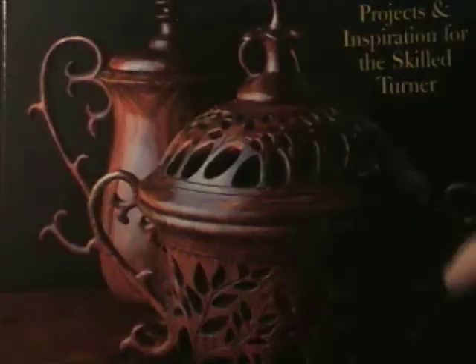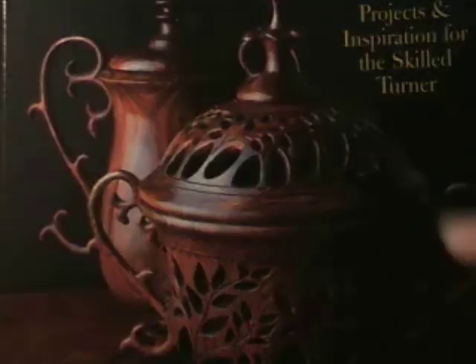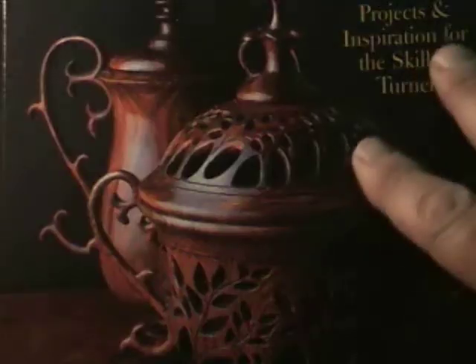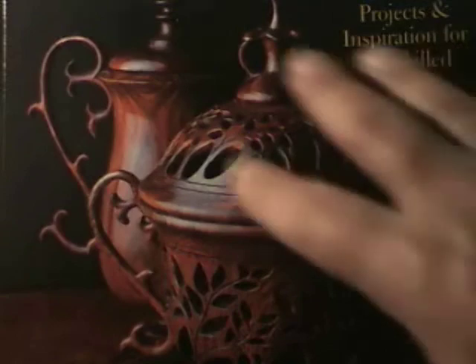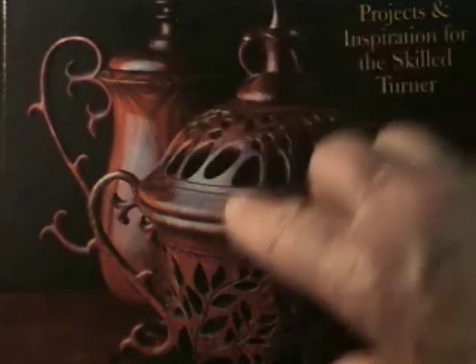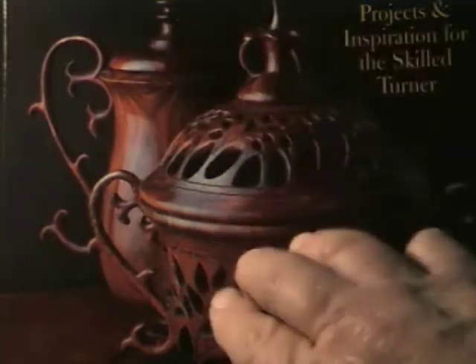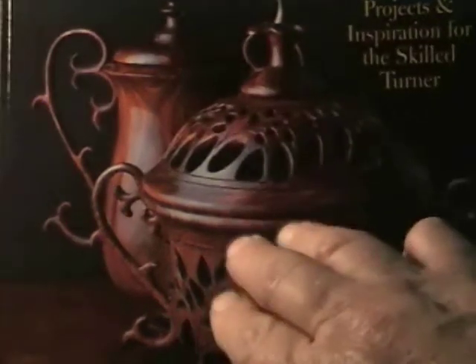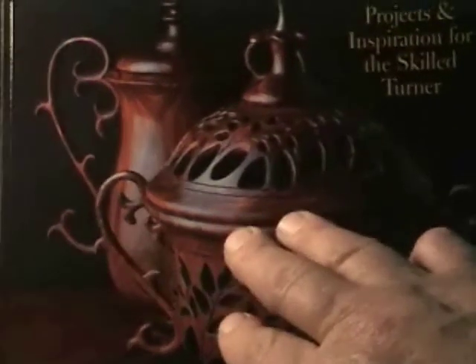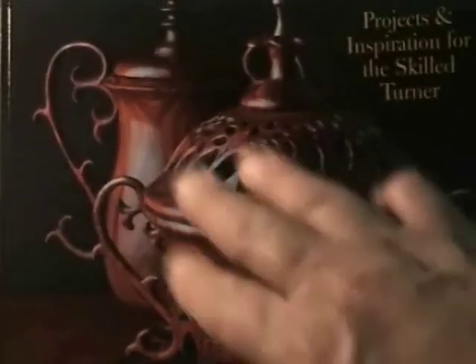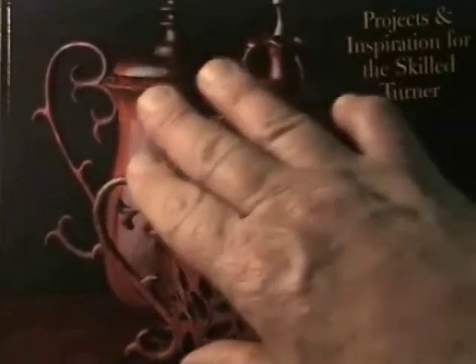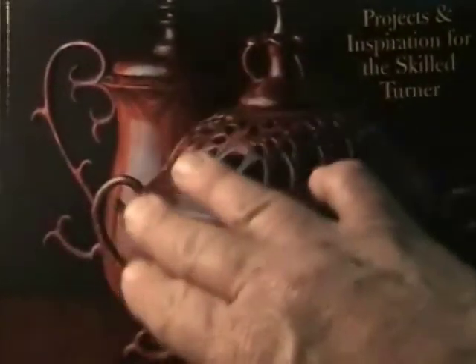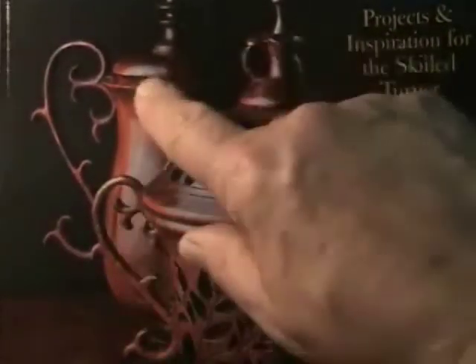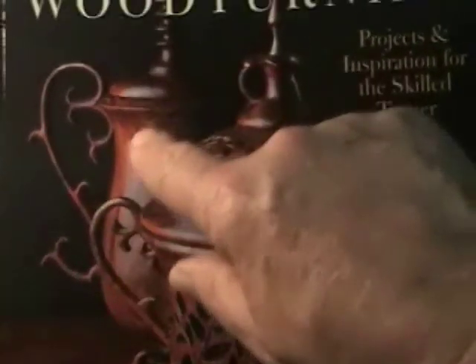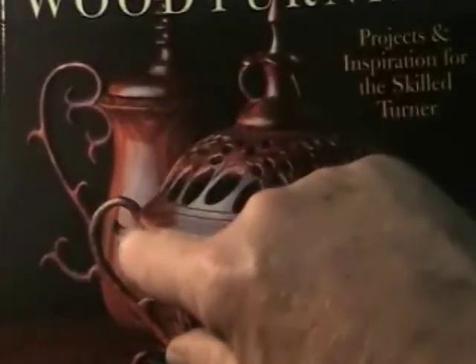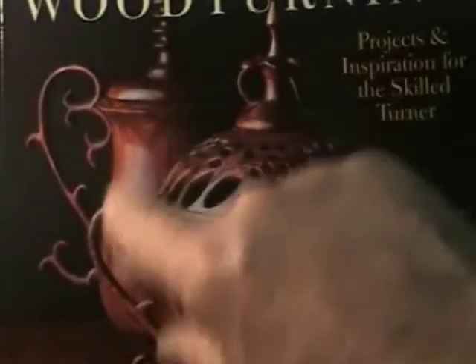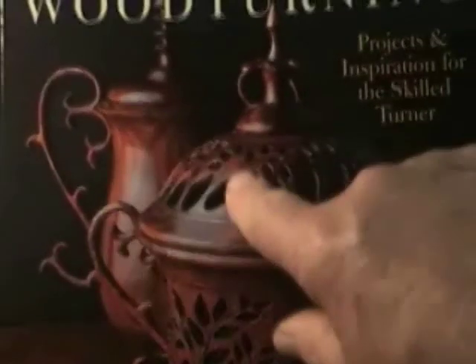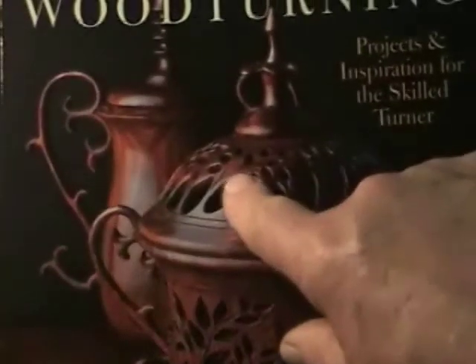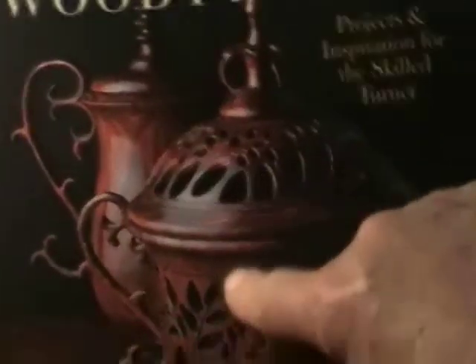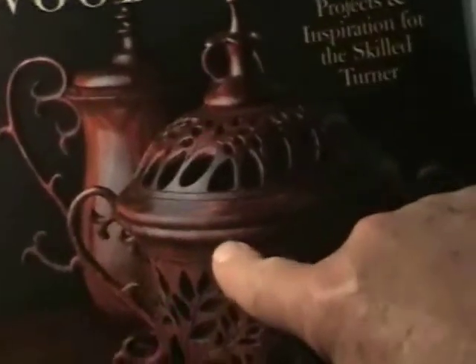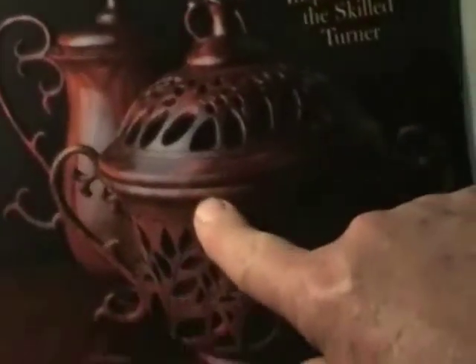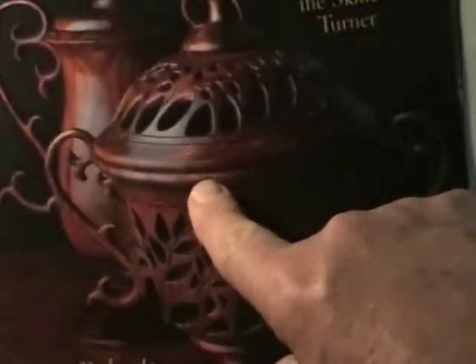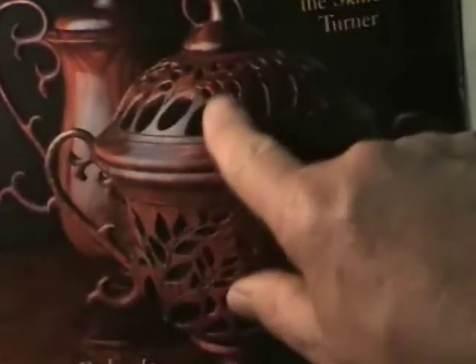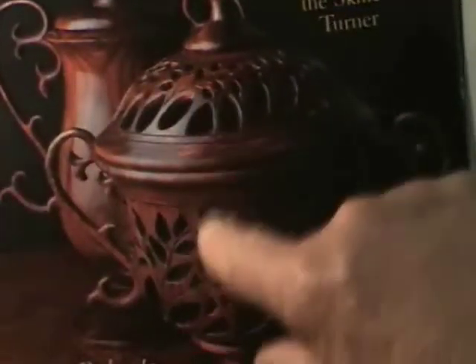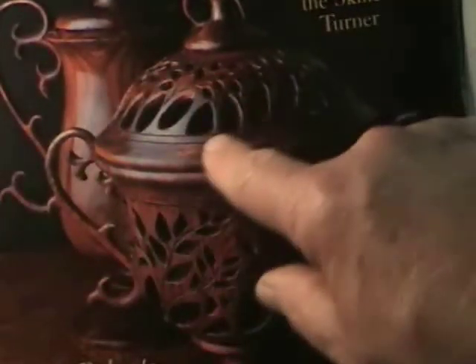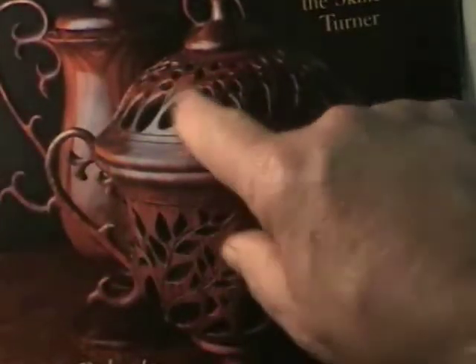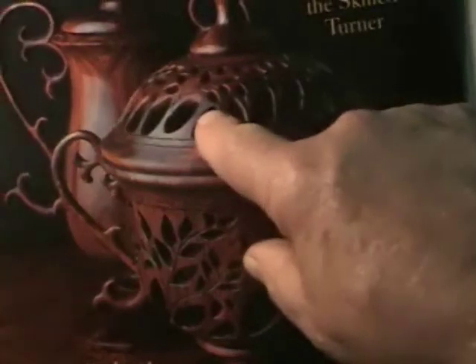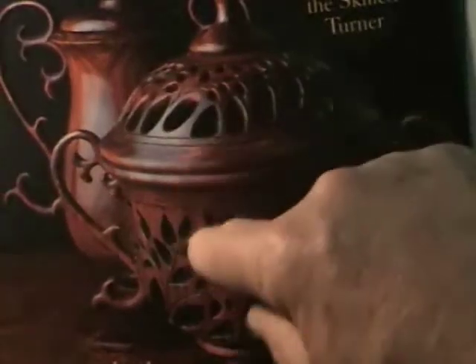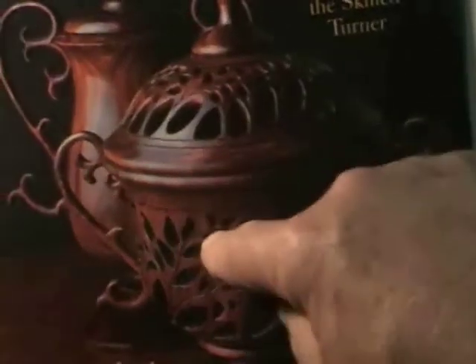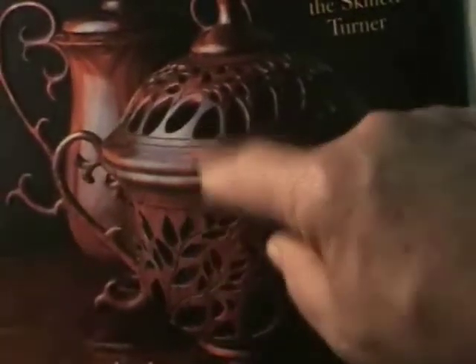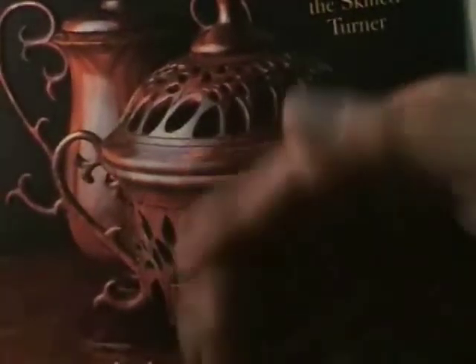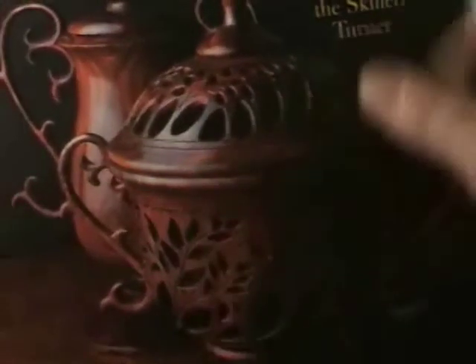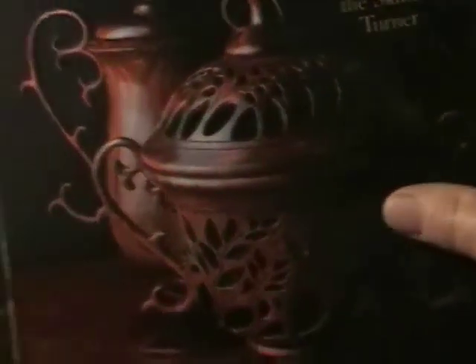This is Gary Roberts' work — he's one of the finer woodturners in the country. If you can produce something like that, look what a graphic transfer does to the image when you stick the pattern down and do the carving right through the surface.